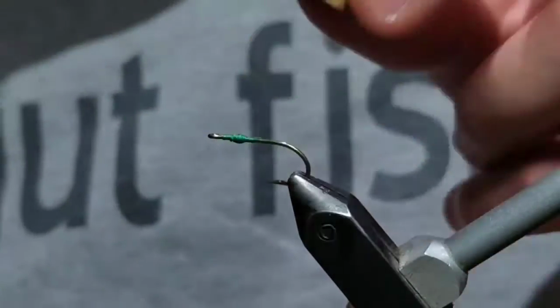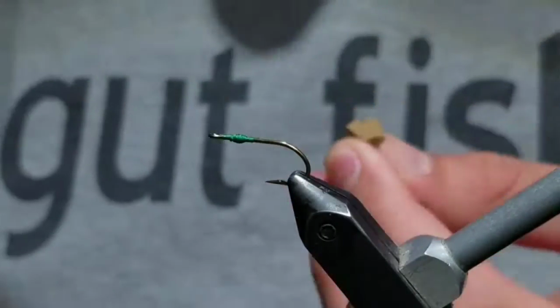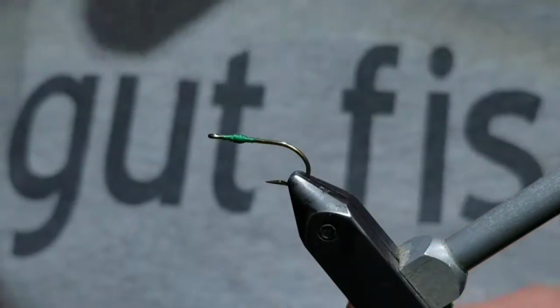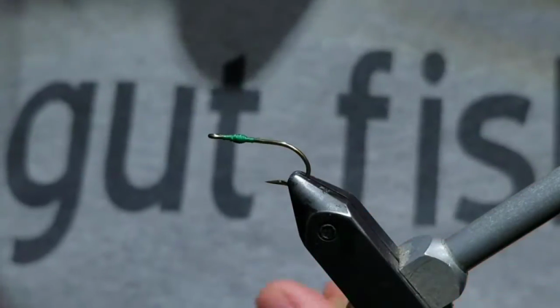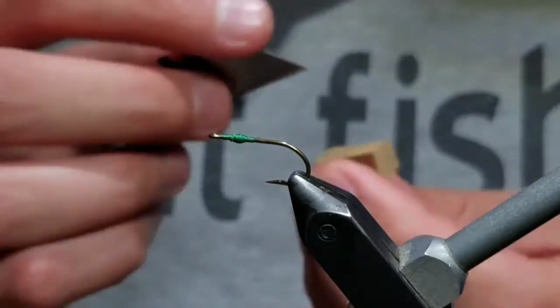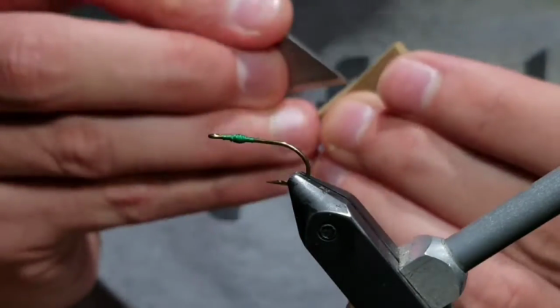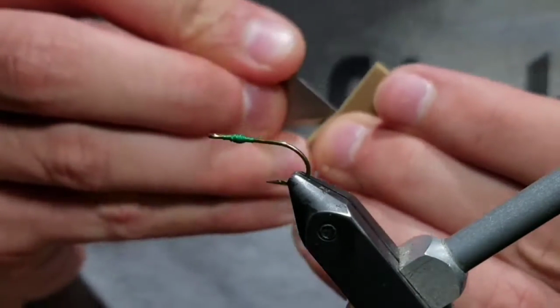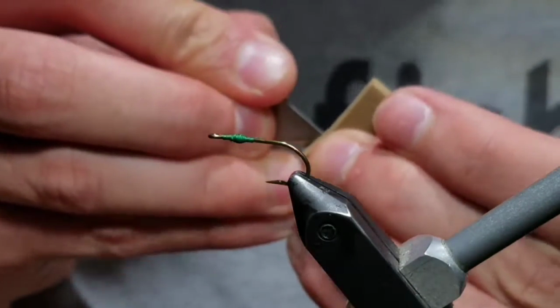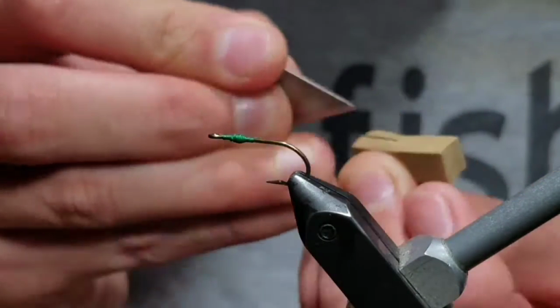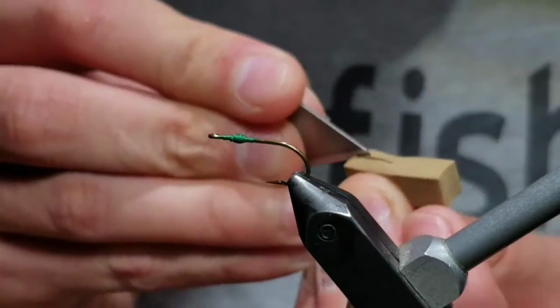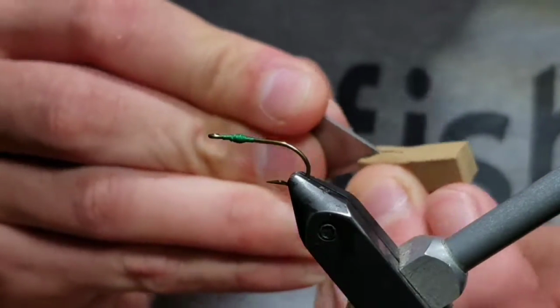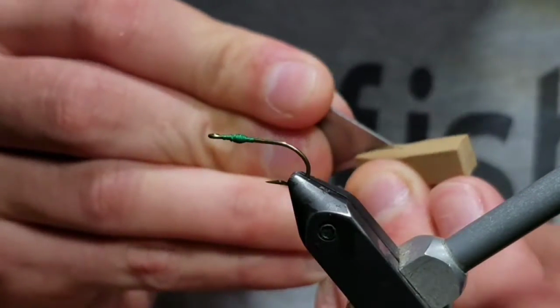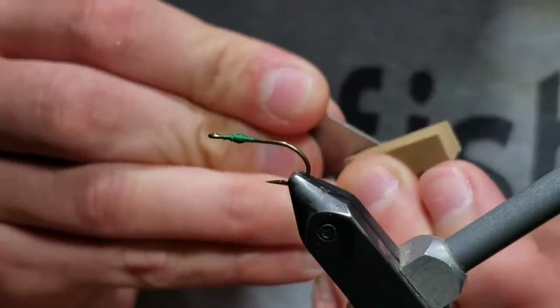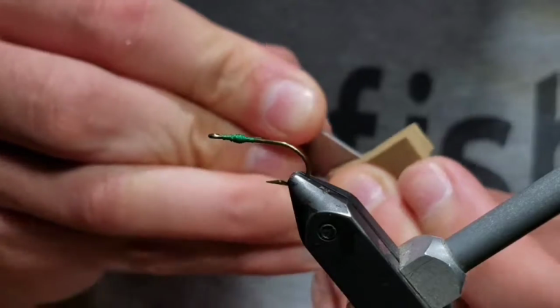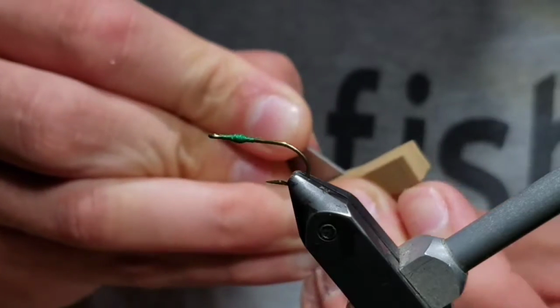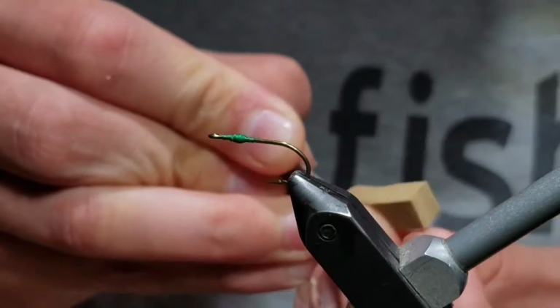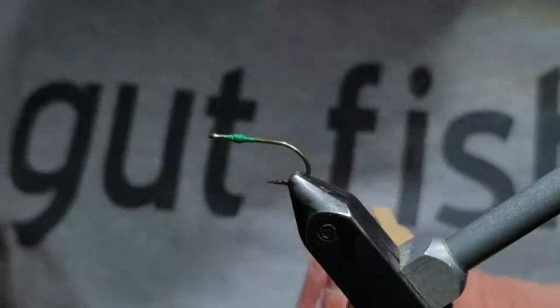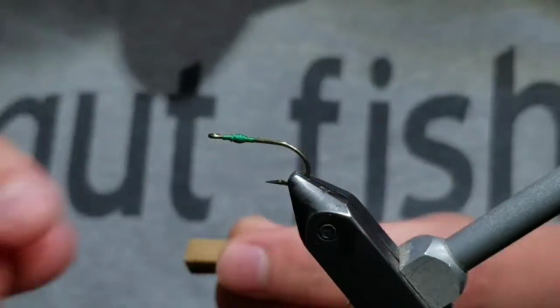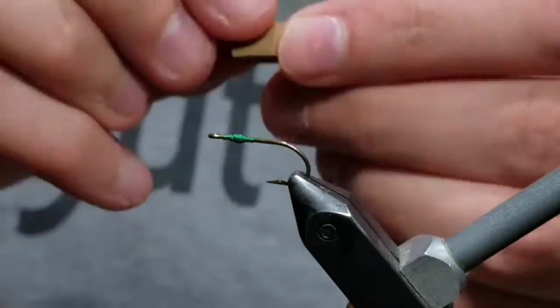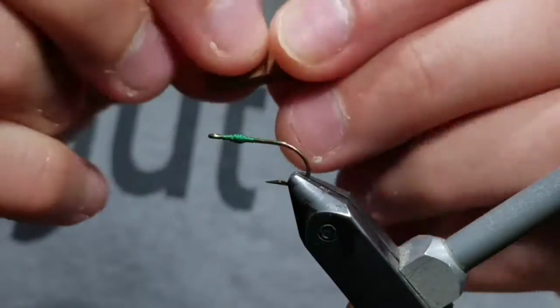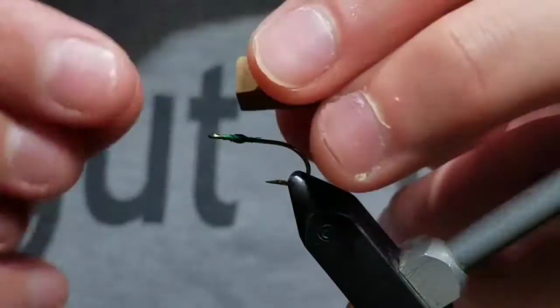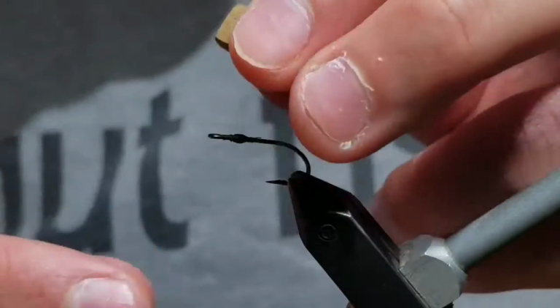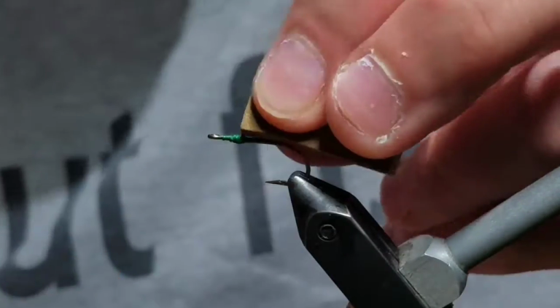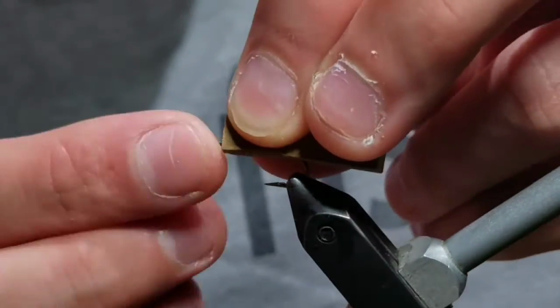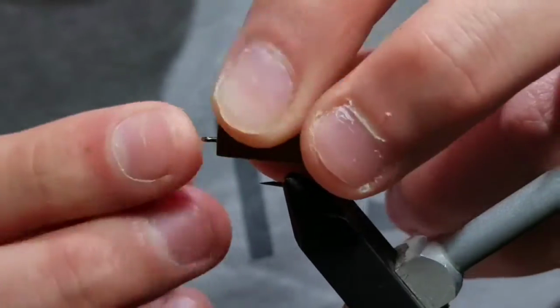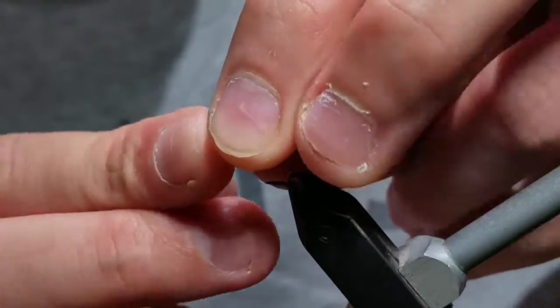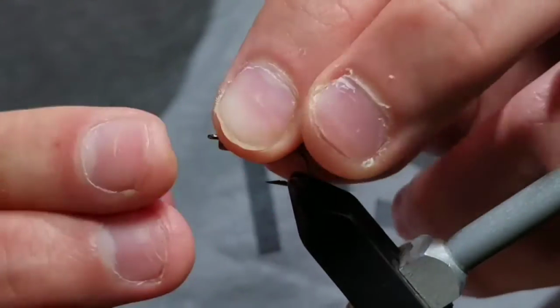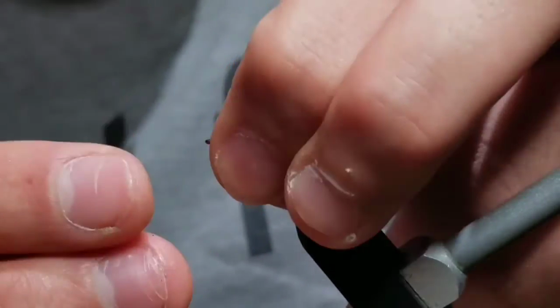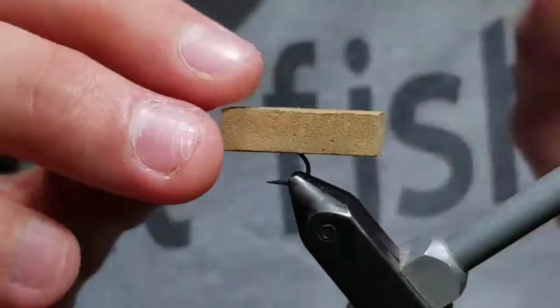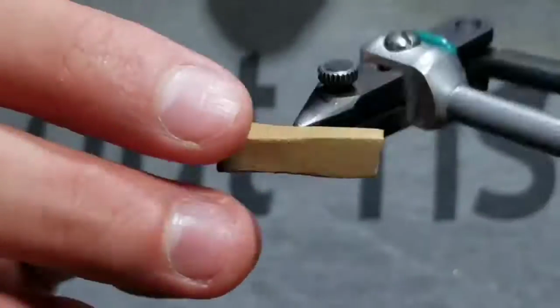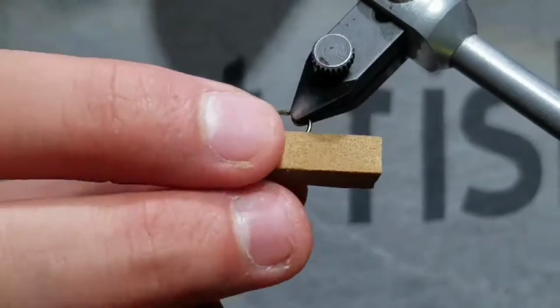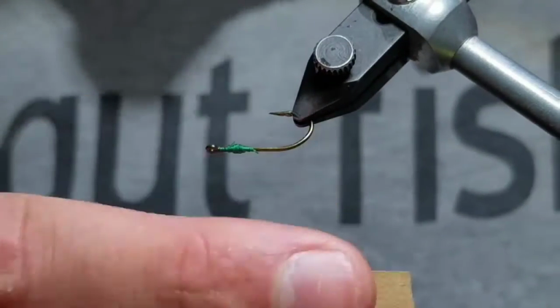Try testing it out. If you need to go deeper, go deeper. Once you get the good measurement, see if it engulfs the whole shank of the hook with a good hook gap still there.